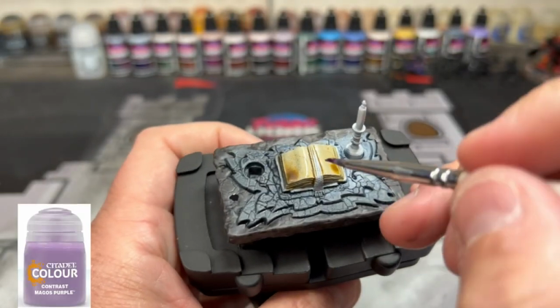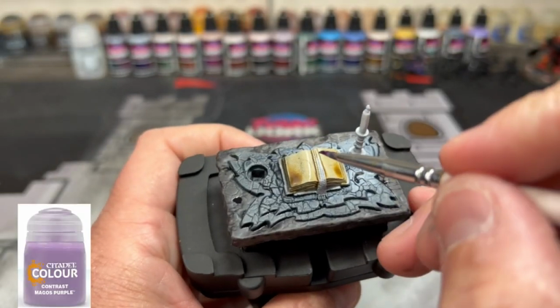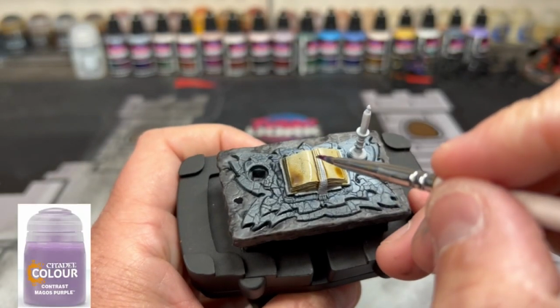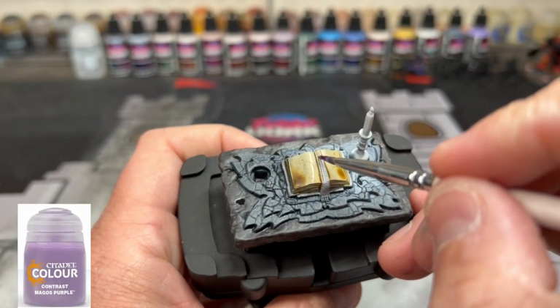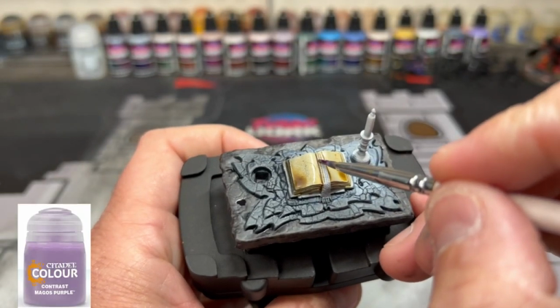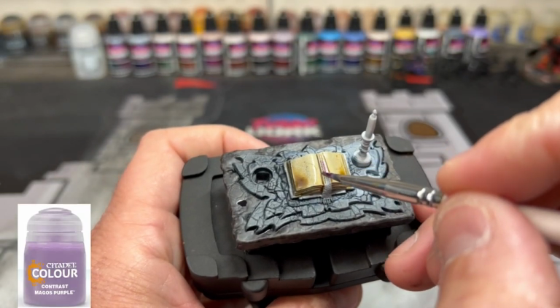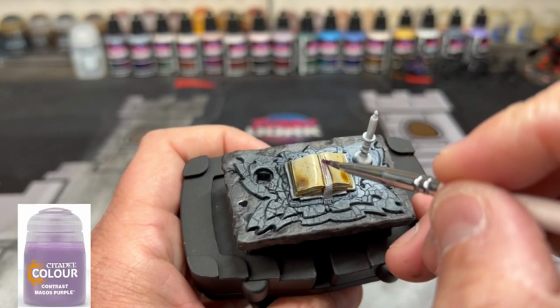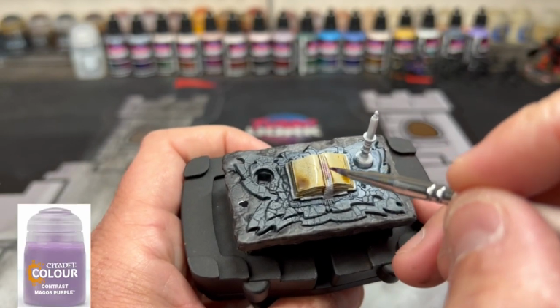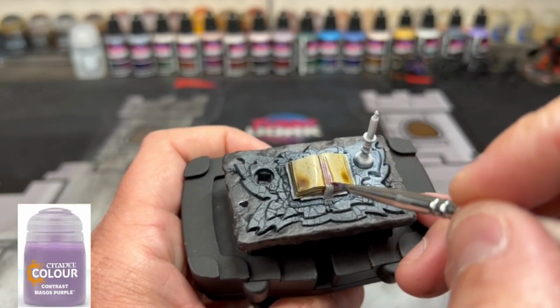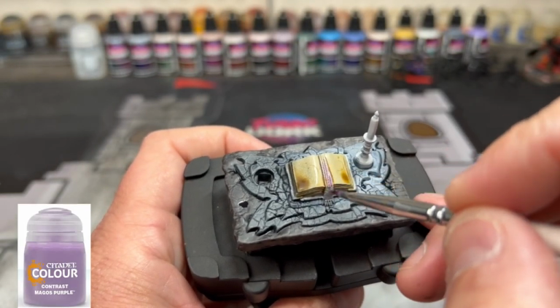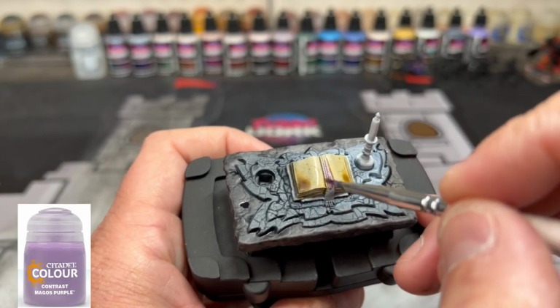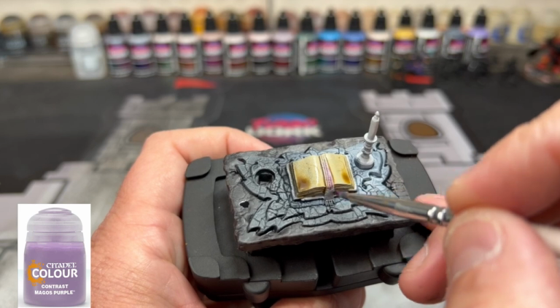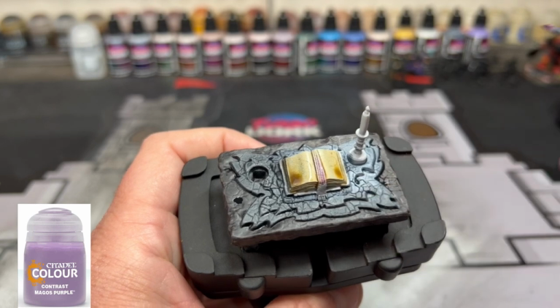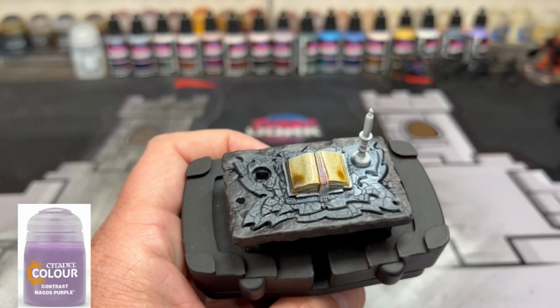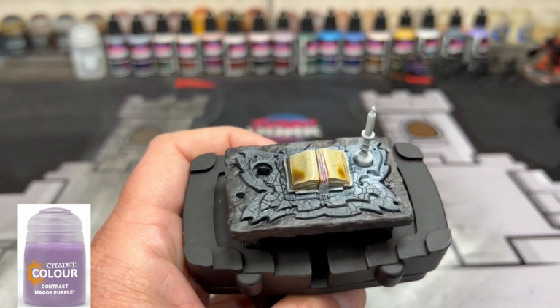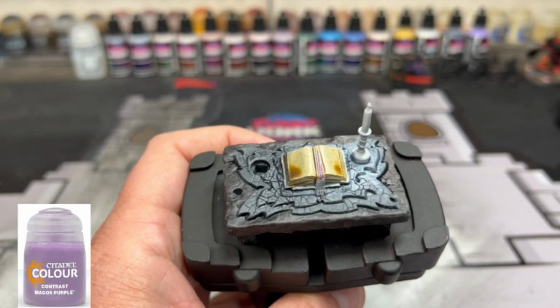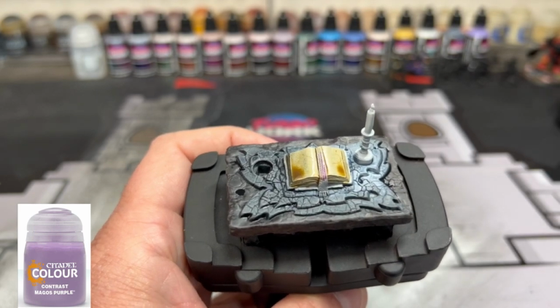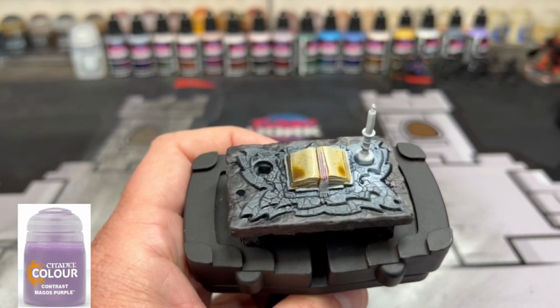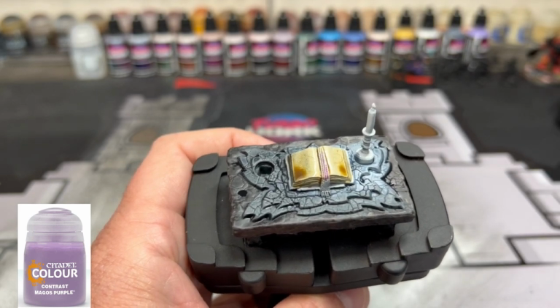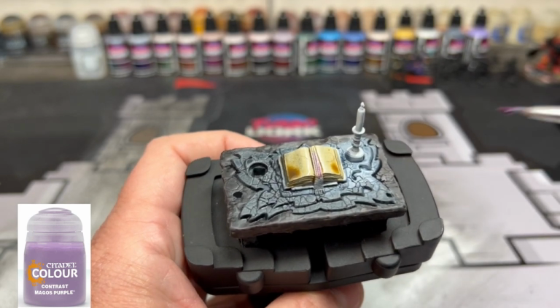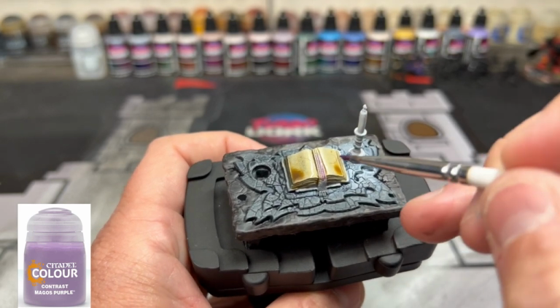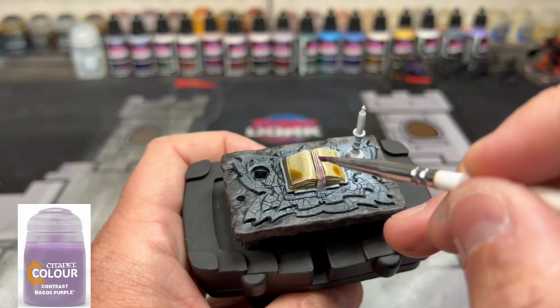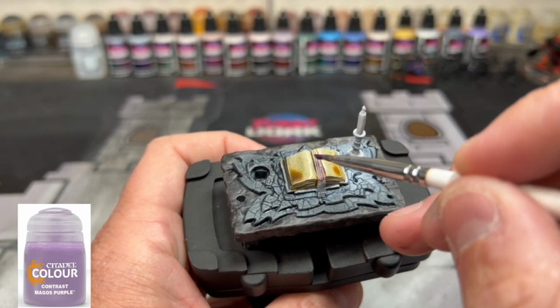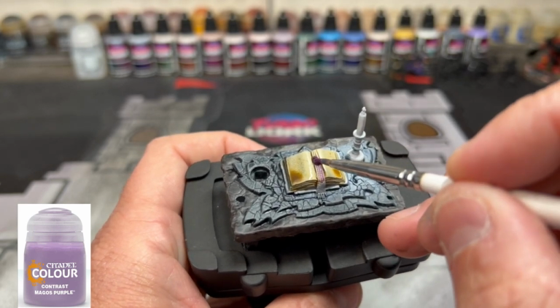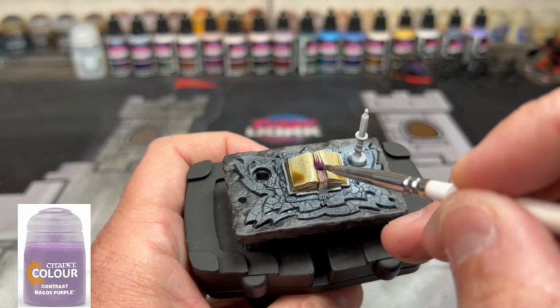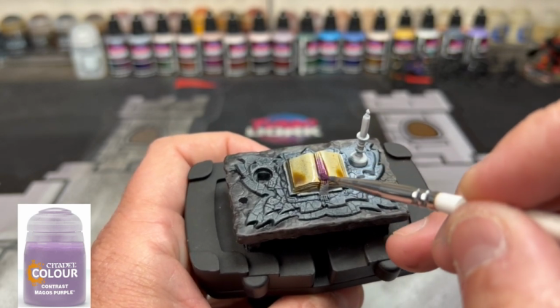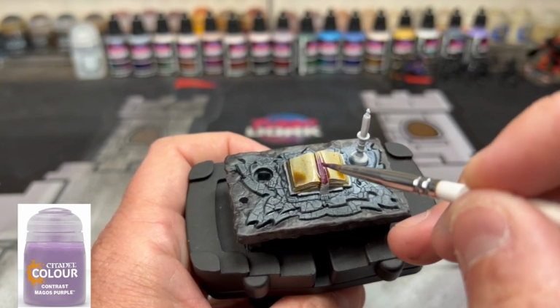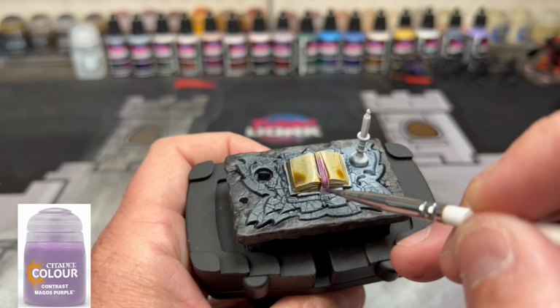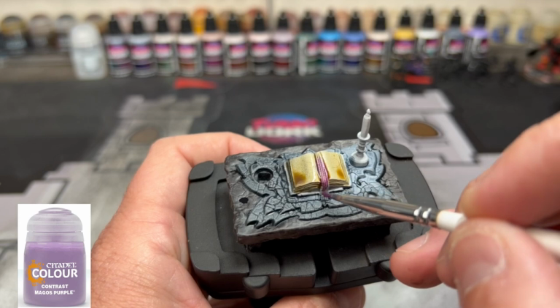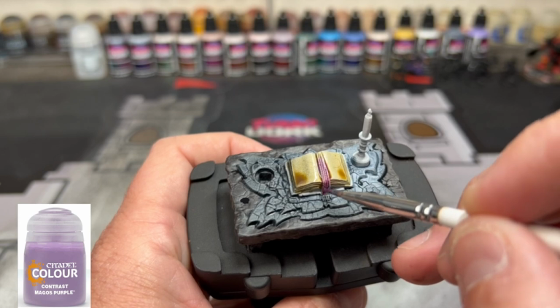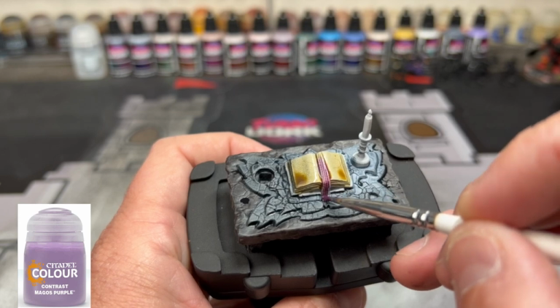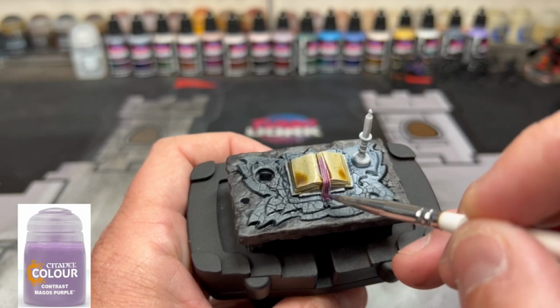For the book's page saver, we're going to be using some Magos Purple. Now, this might take you a couple of coats, so do one coat, let it dry, and do the second coat.